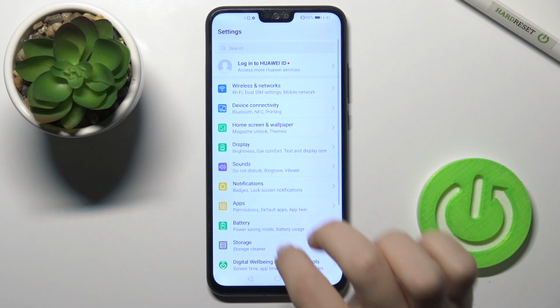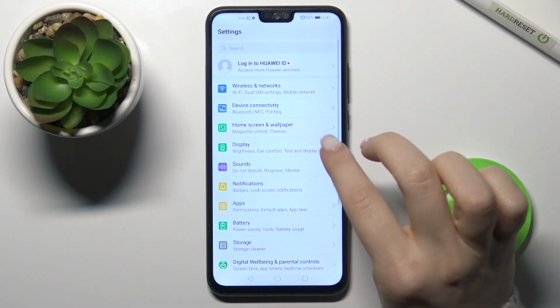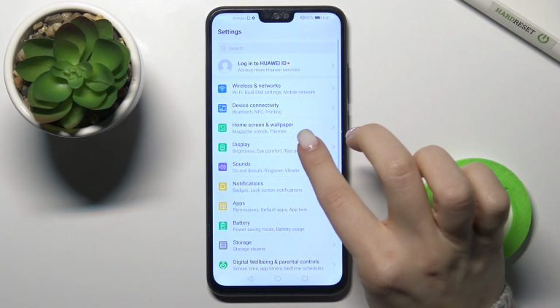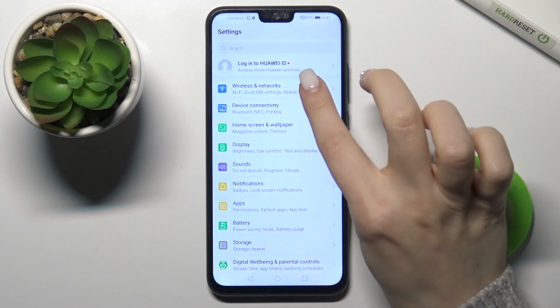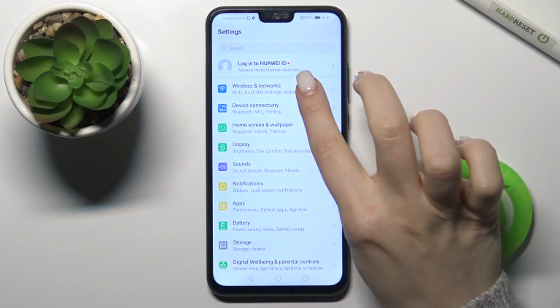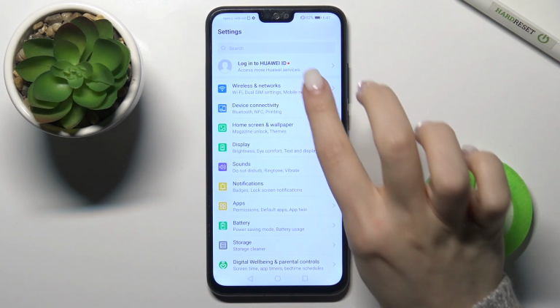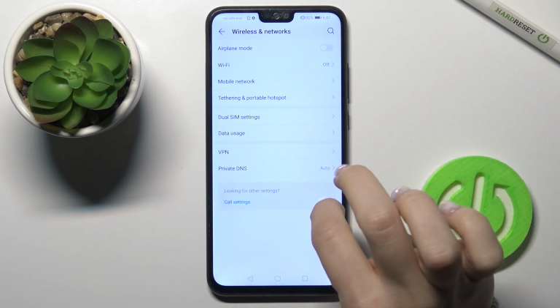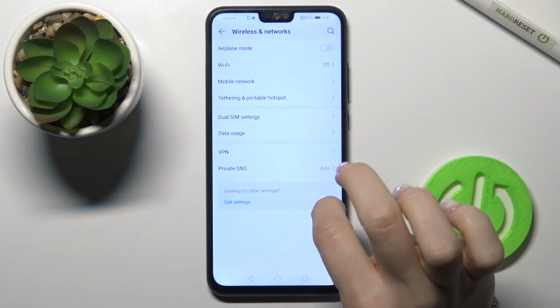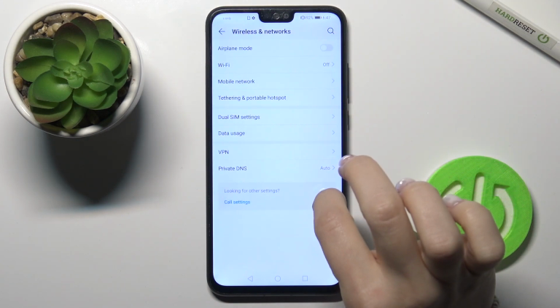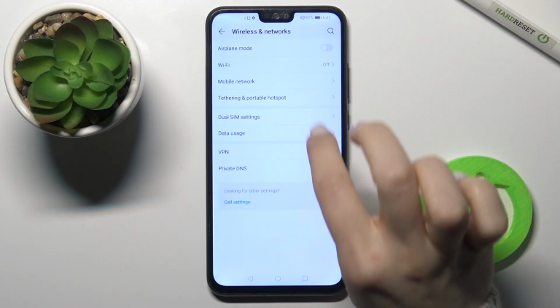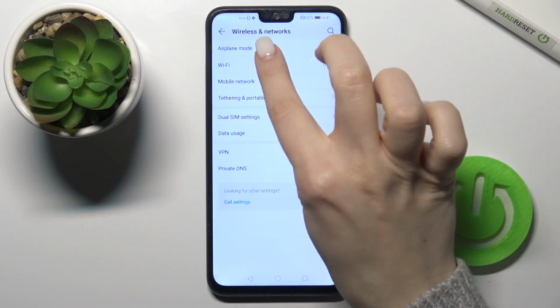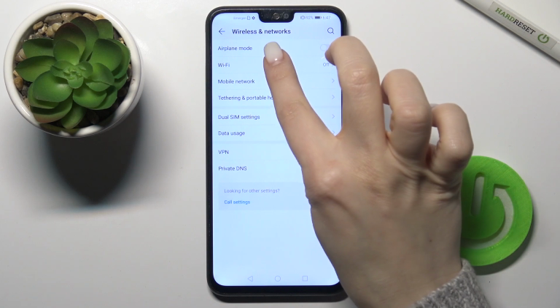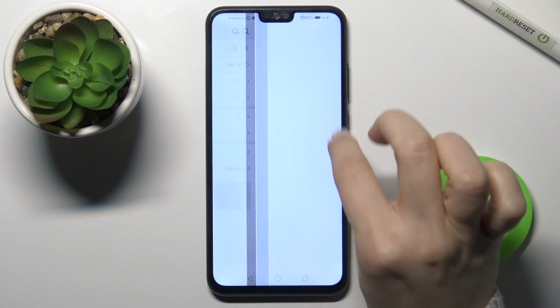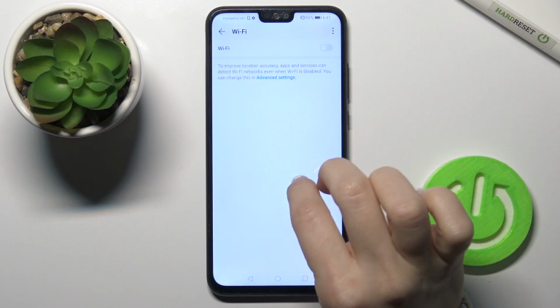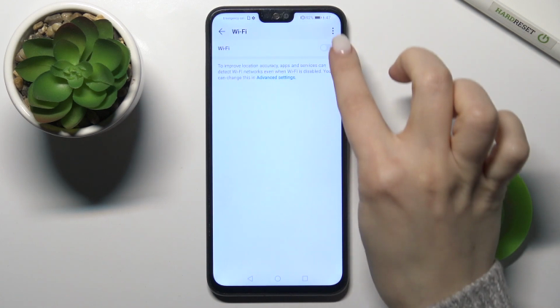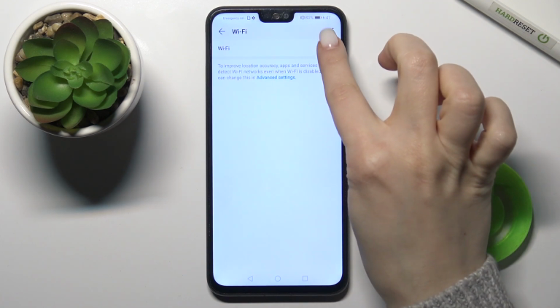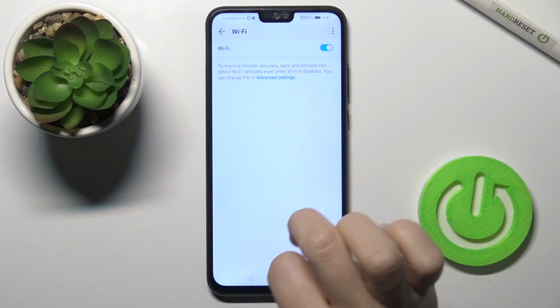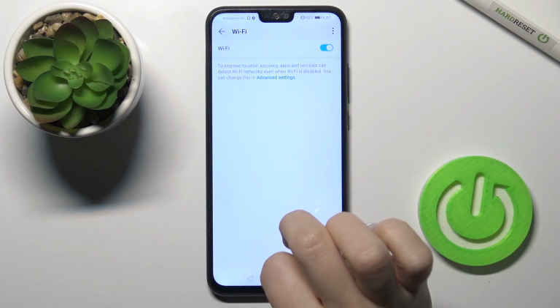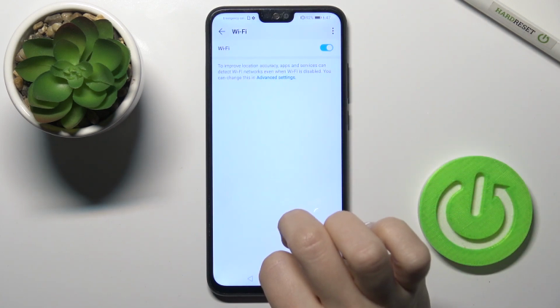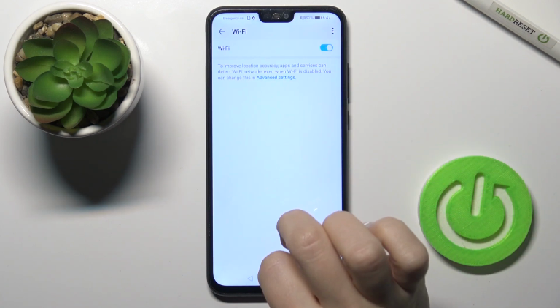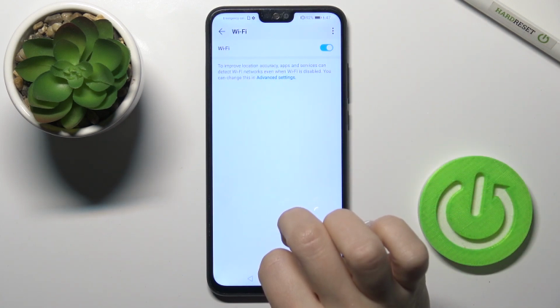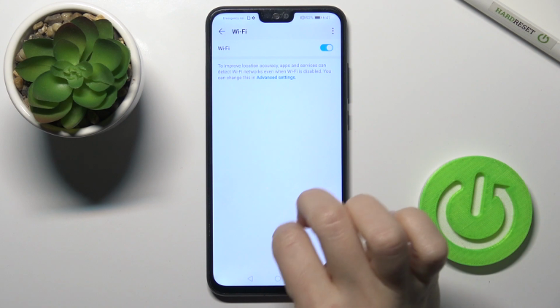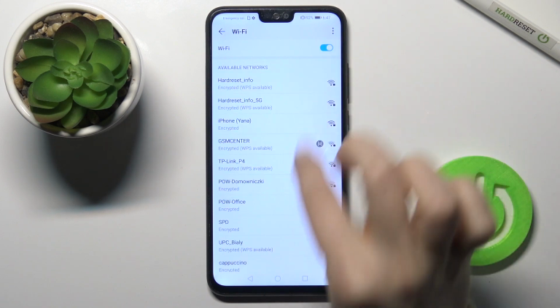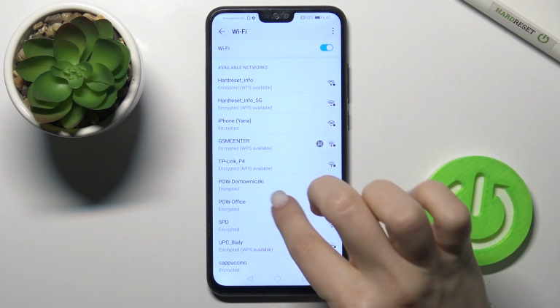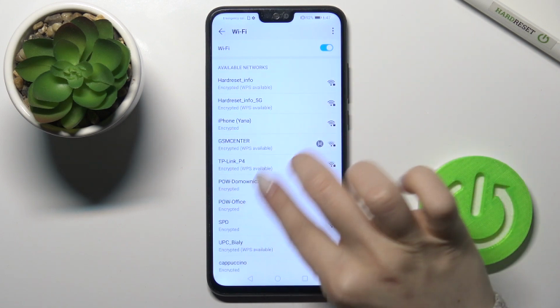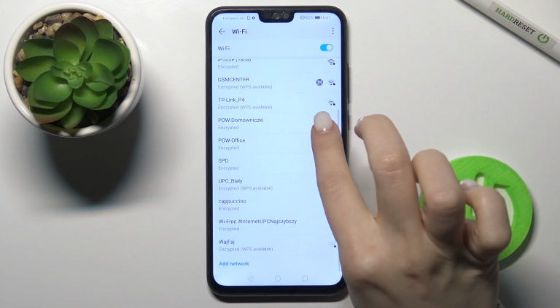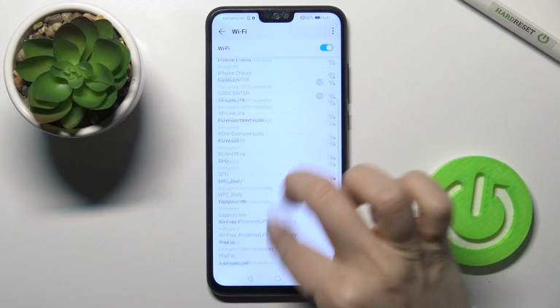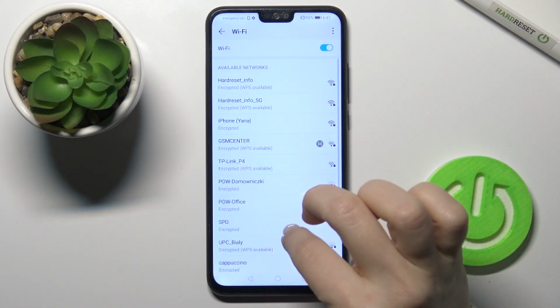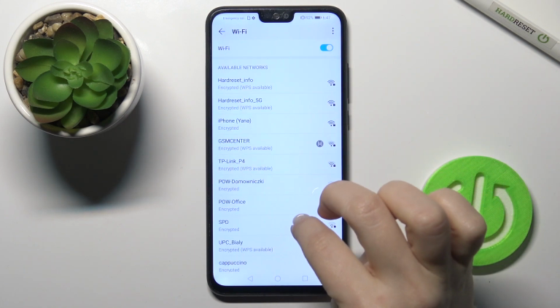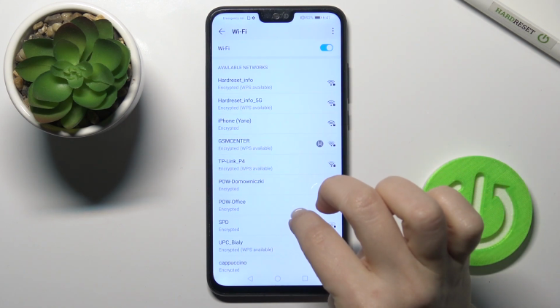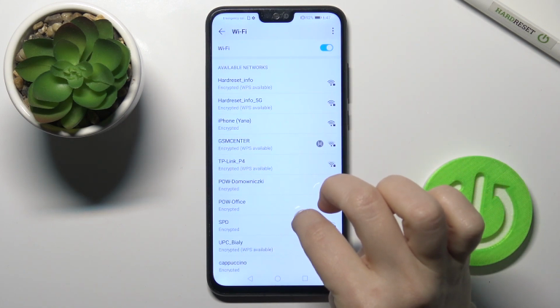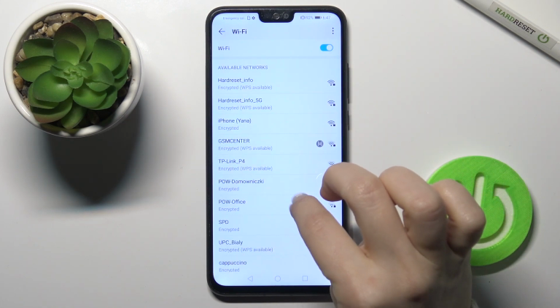In Settings, tap the 'Wireless & Networks' section, then tap on 'Wi-Fi' and turn on the Wi-Fi switcher at the top. Here you can also find and select one of the available networks.